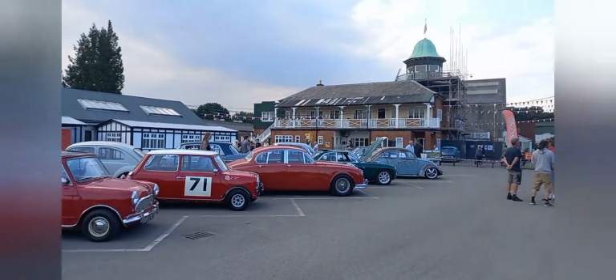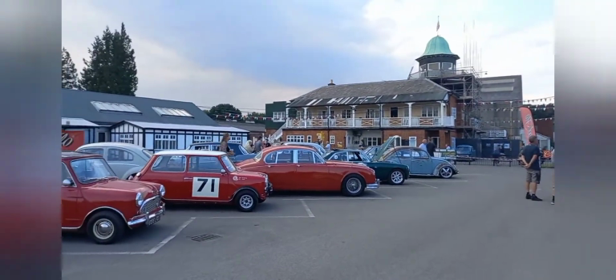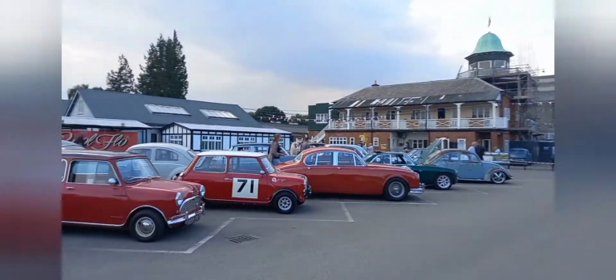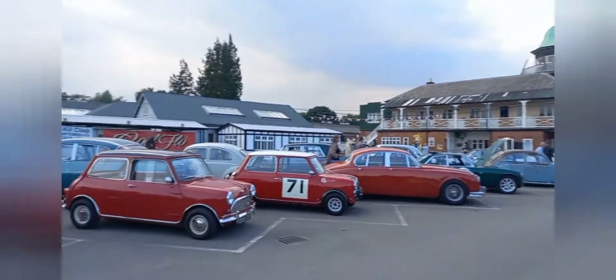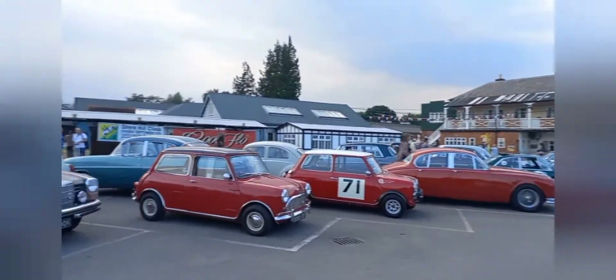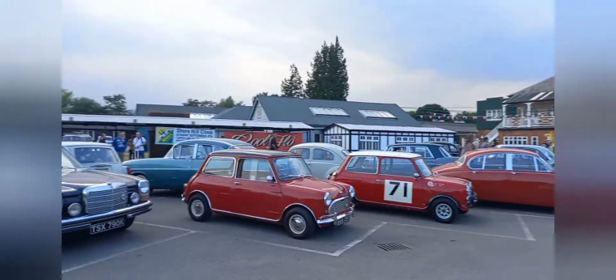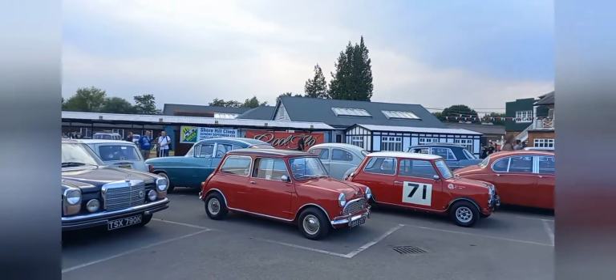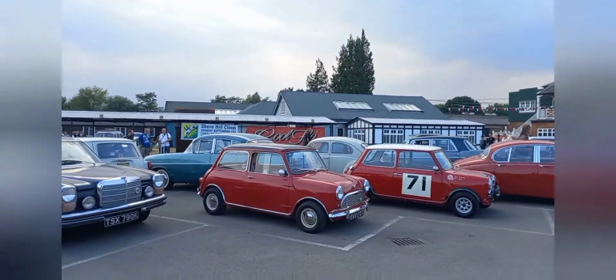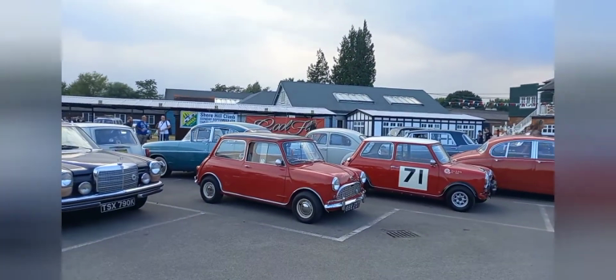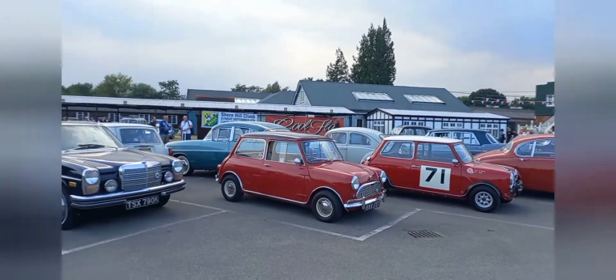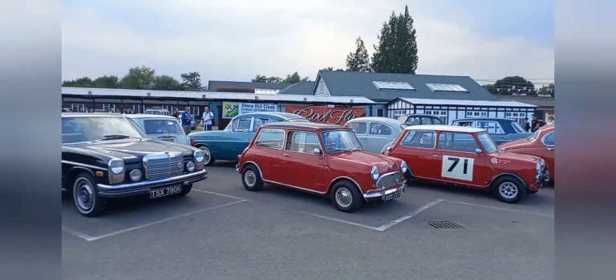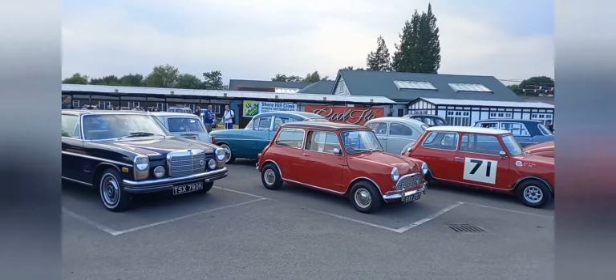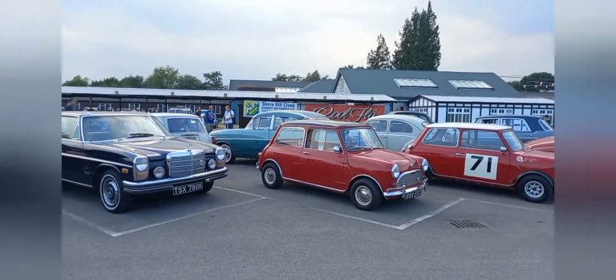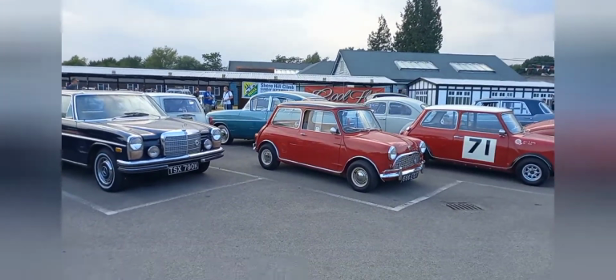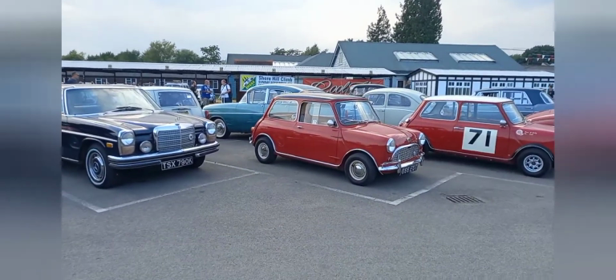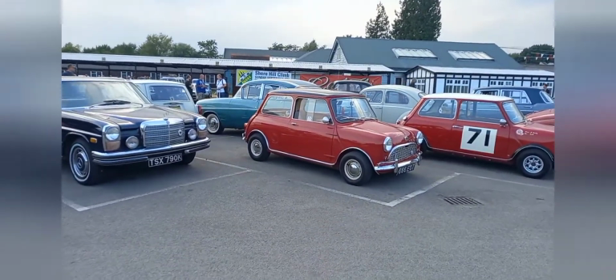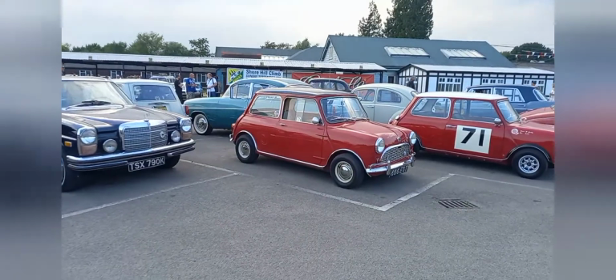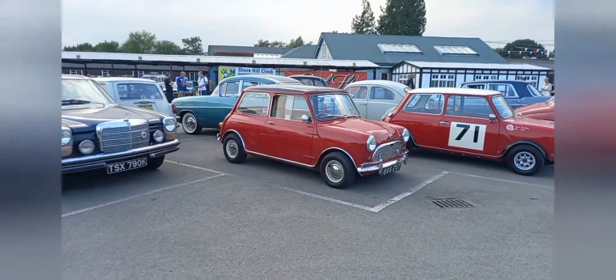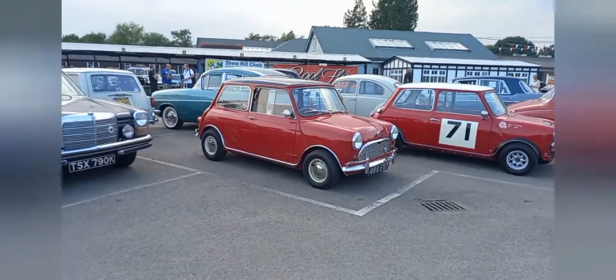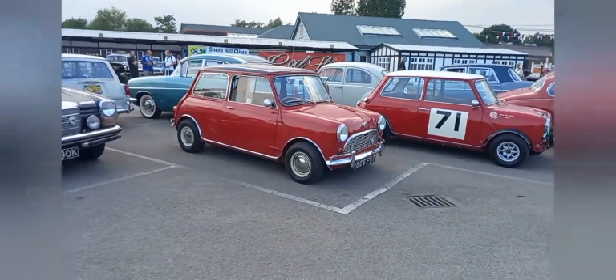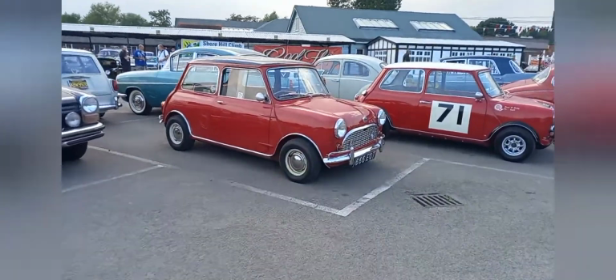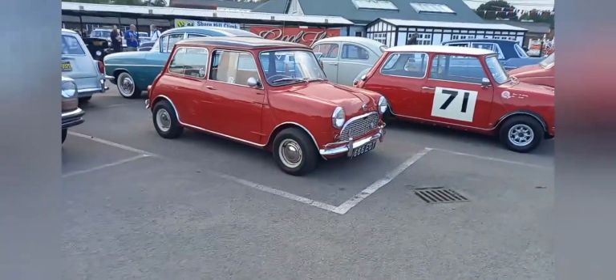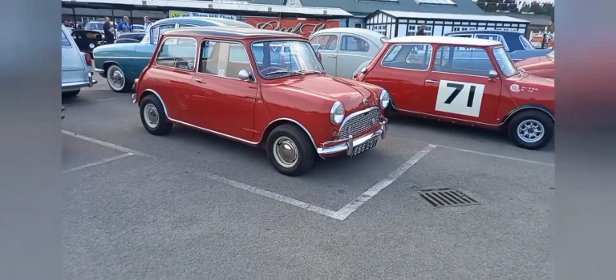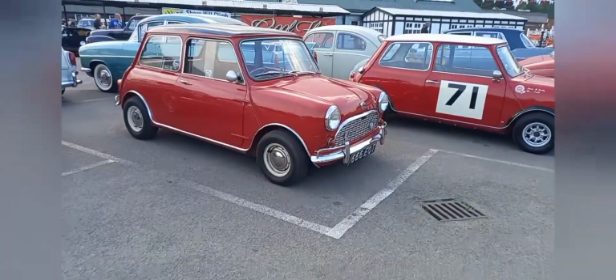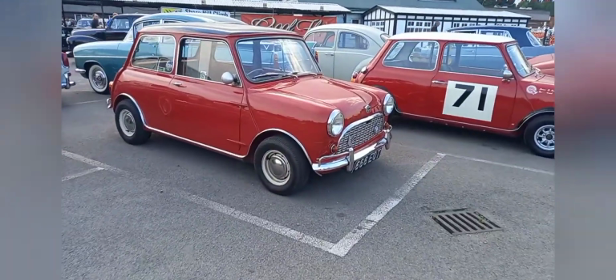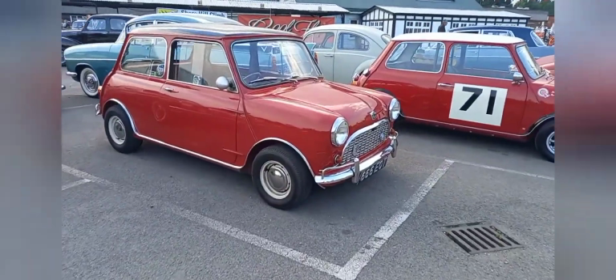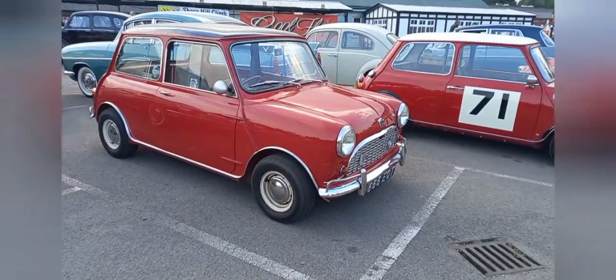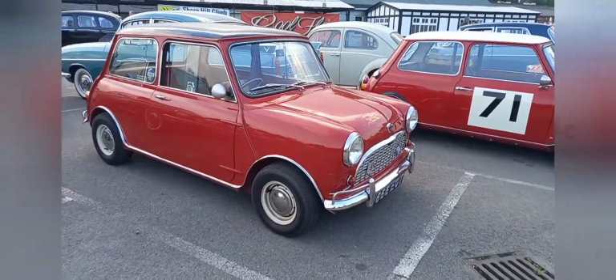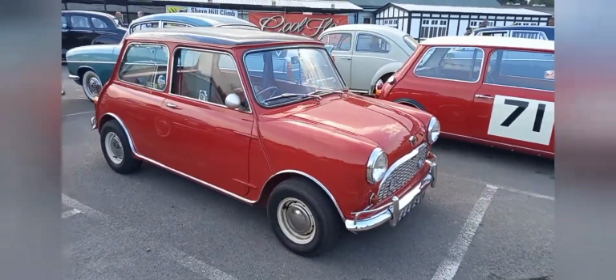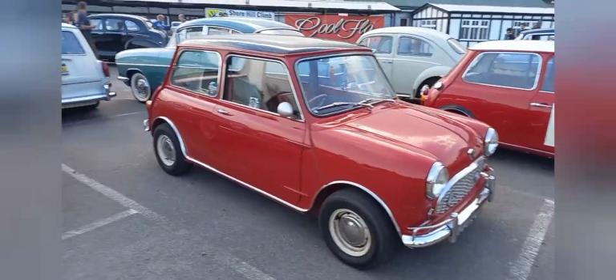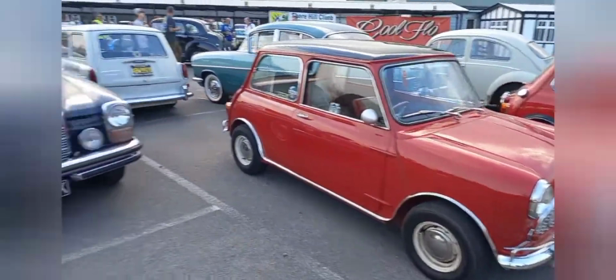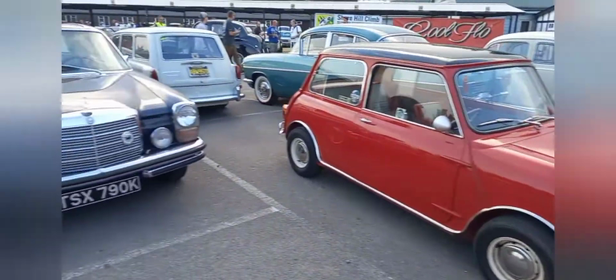Got Jags, more minis. Early mini there — very early mini. Lovely, look at that. Little overriders on there — it's a stunner. Look, this is what it's all about.